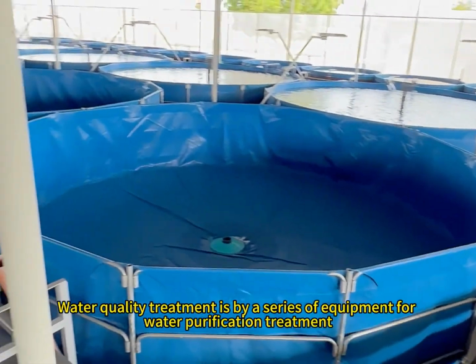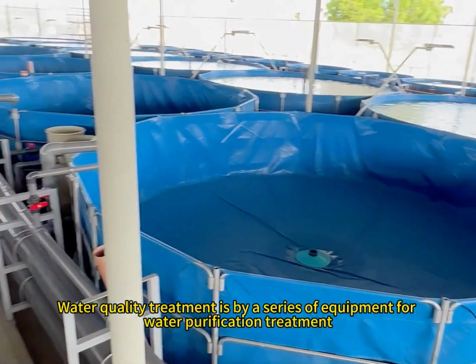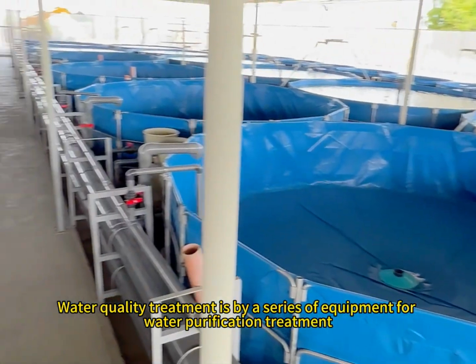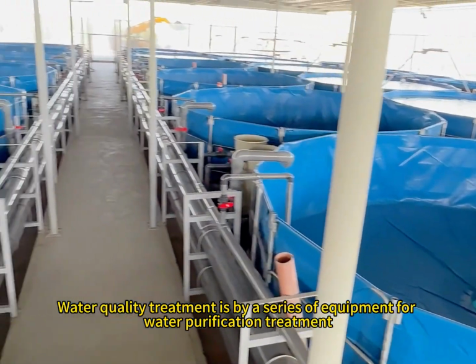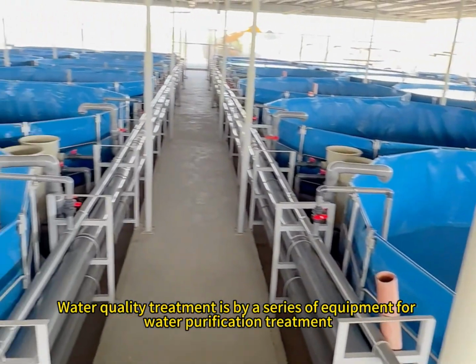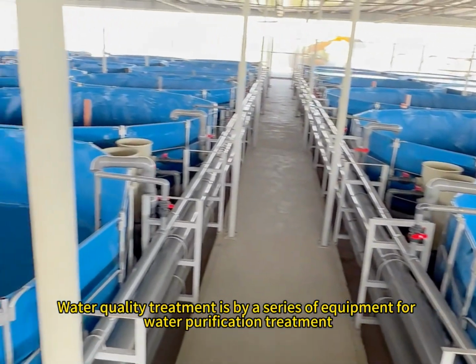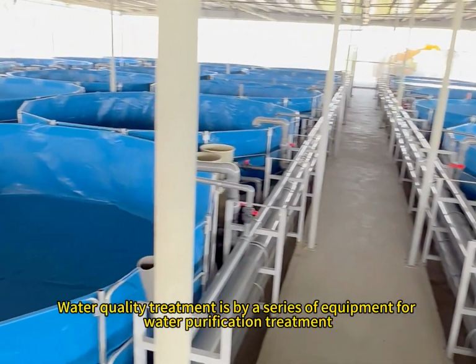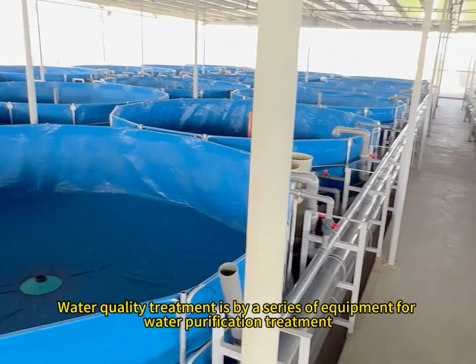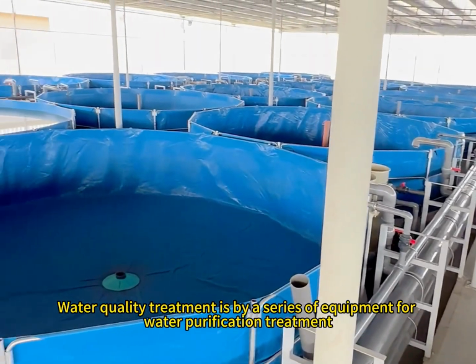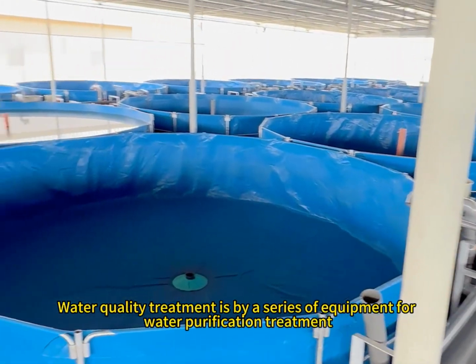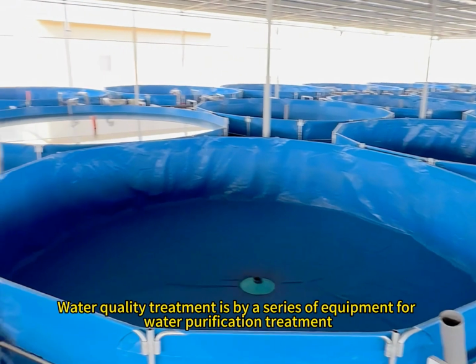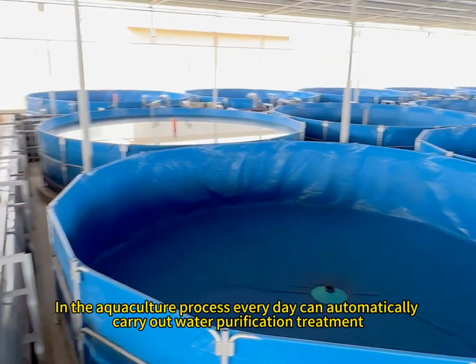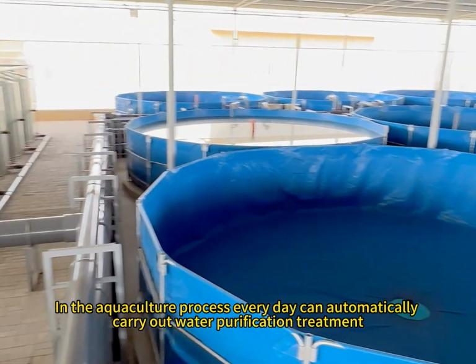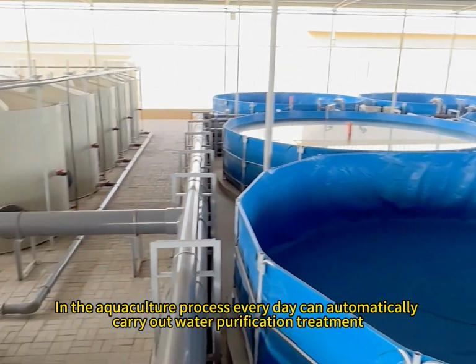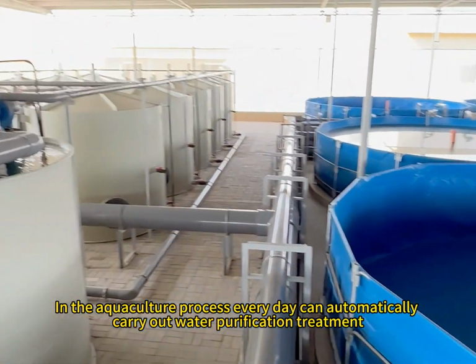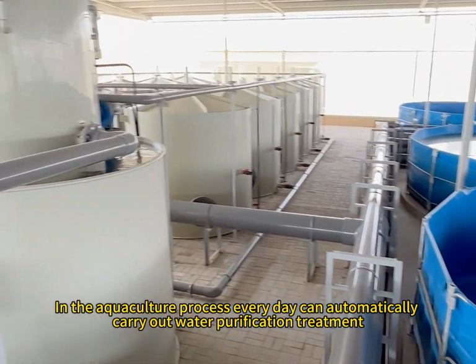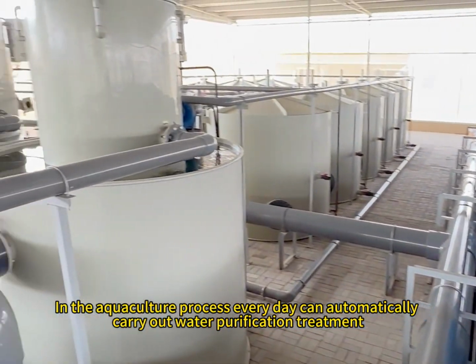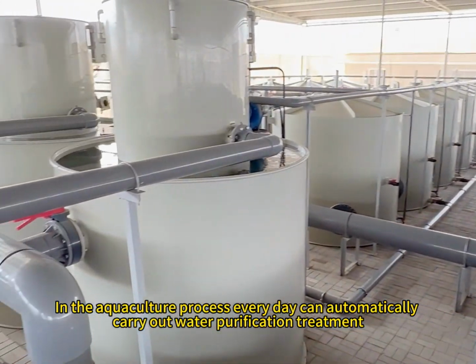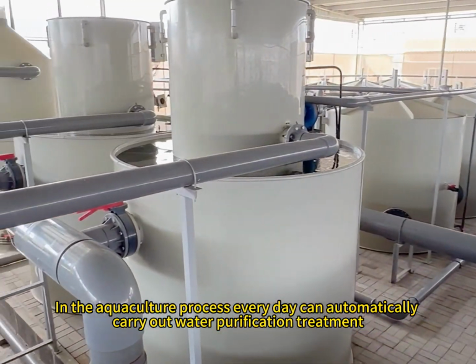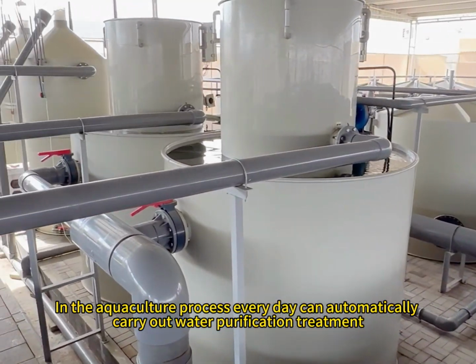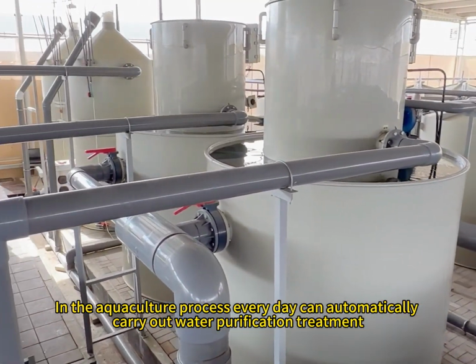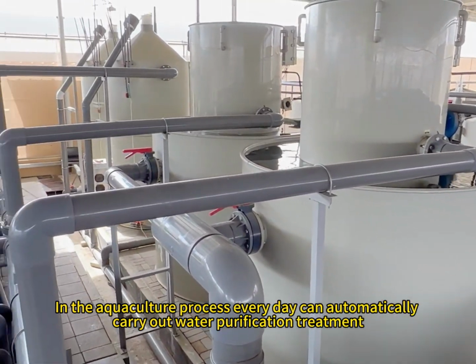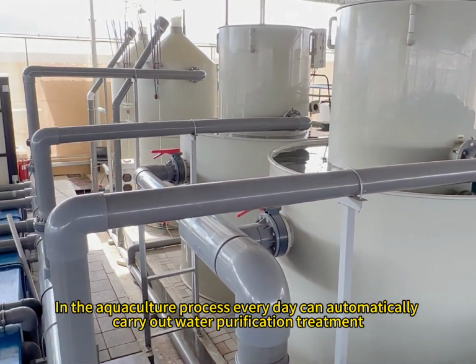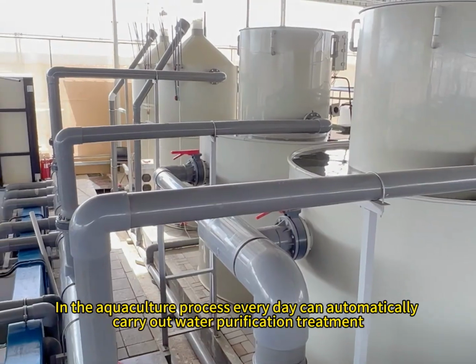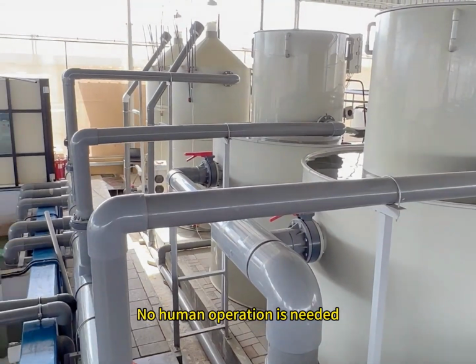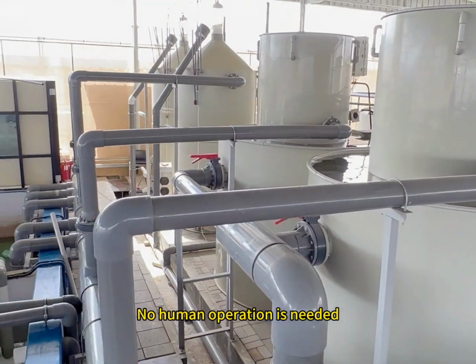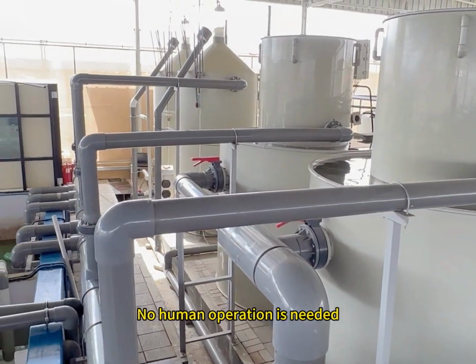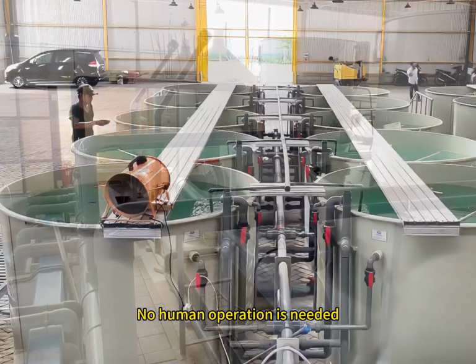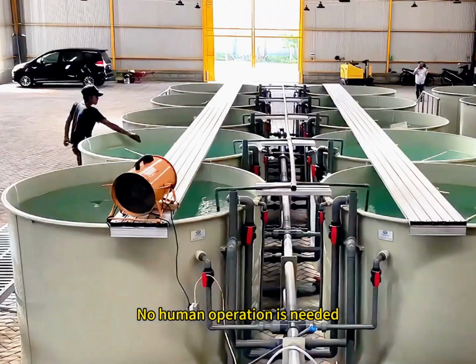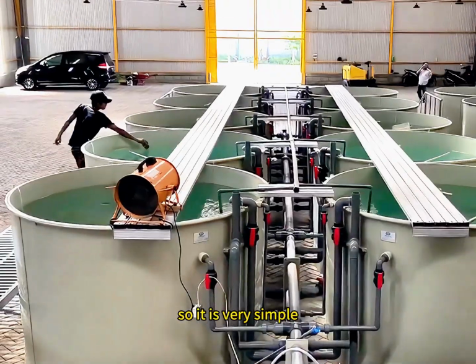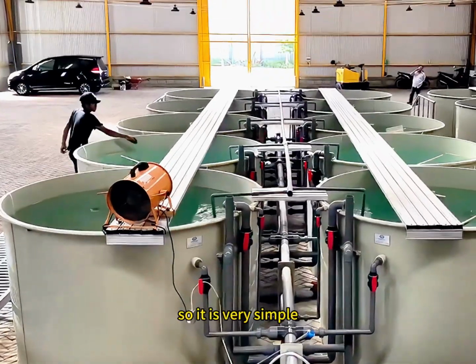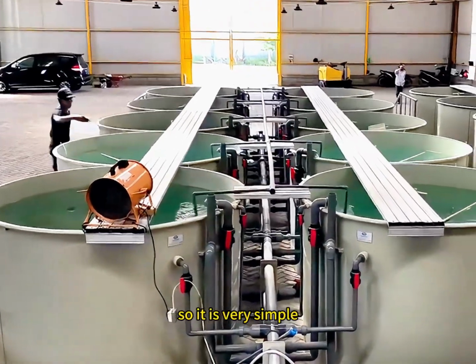Water quality treatment is handled by a series of equipment for water purification. In the aquaculture process, water purification treatment is carried out automatically every day. No human operation is needed, so it is very simple.